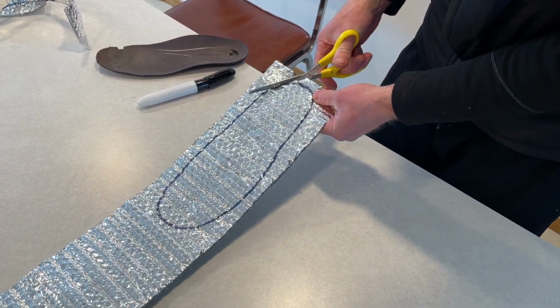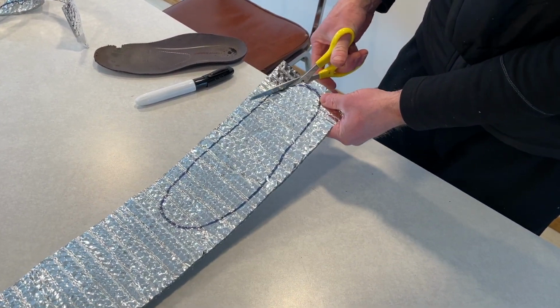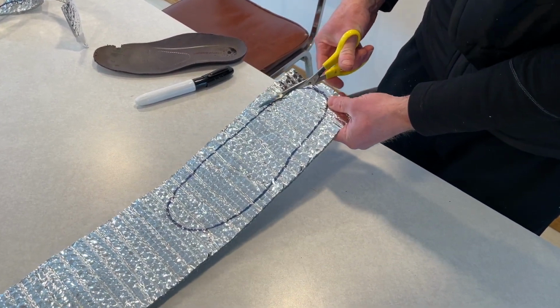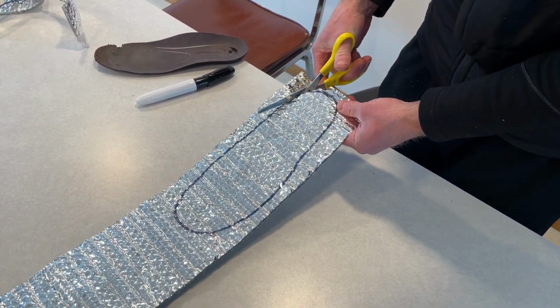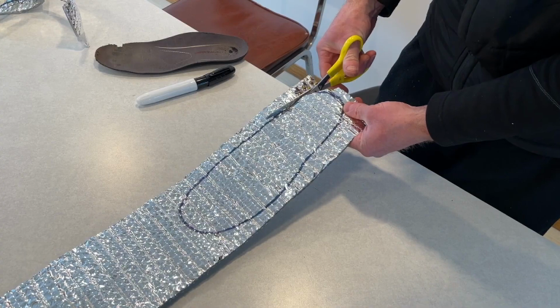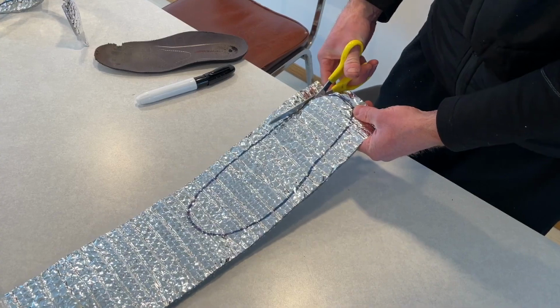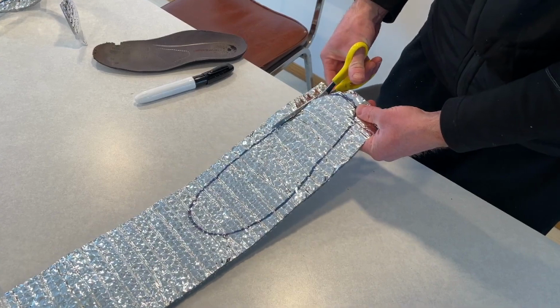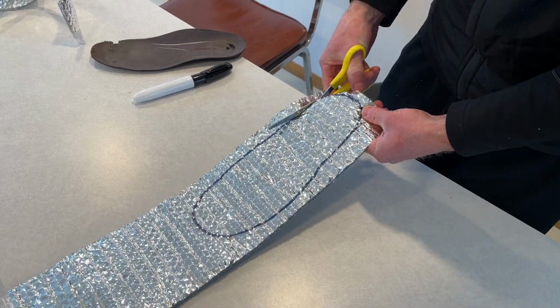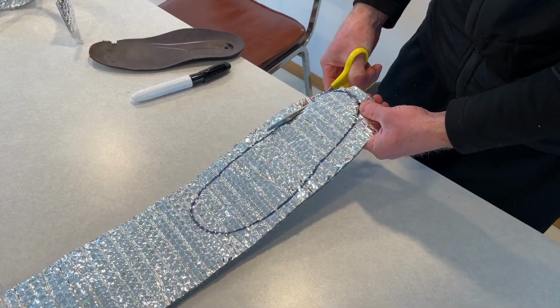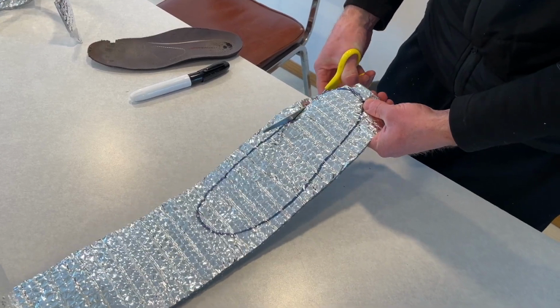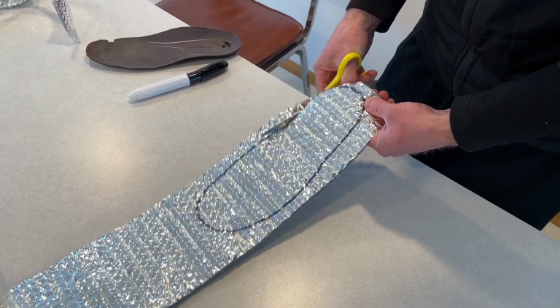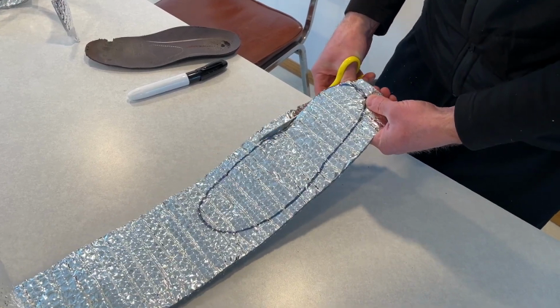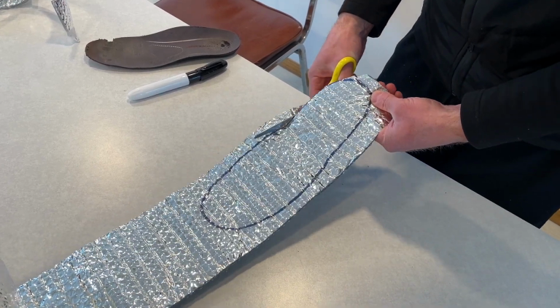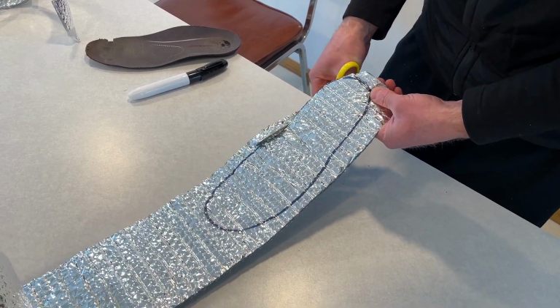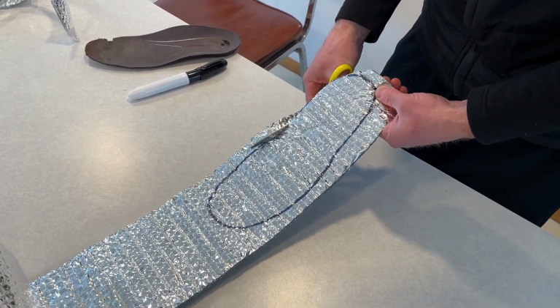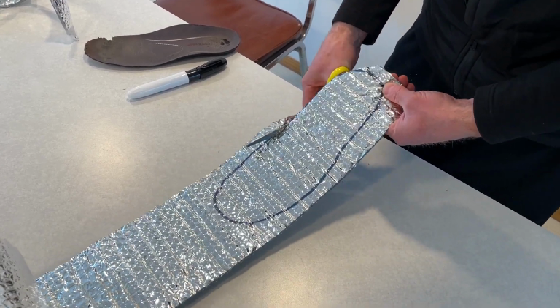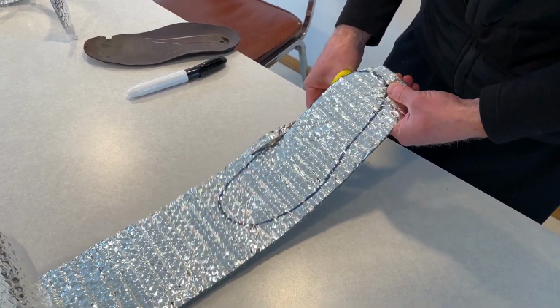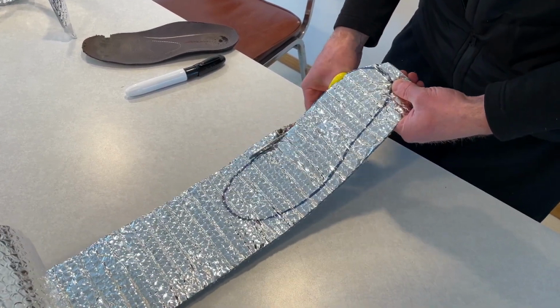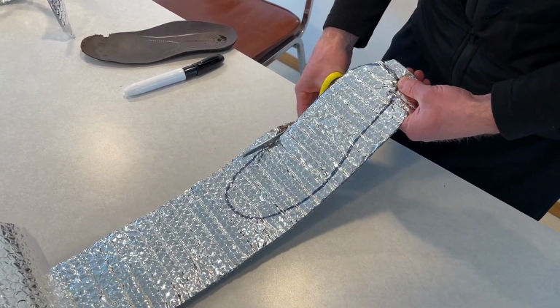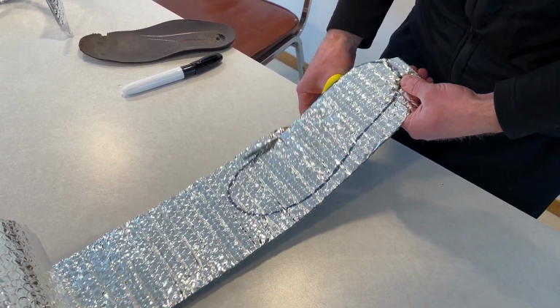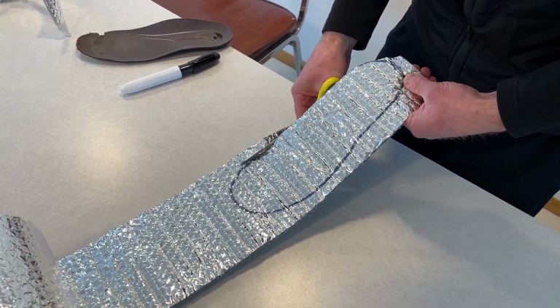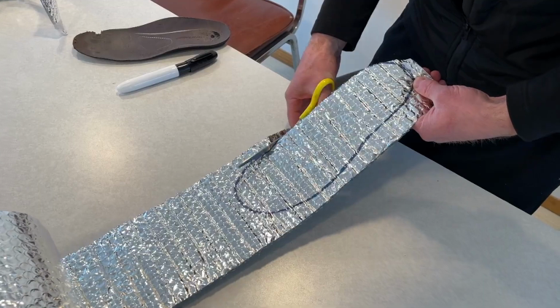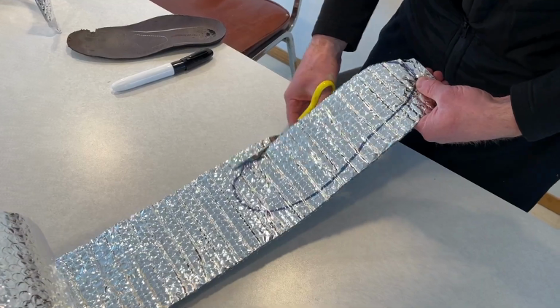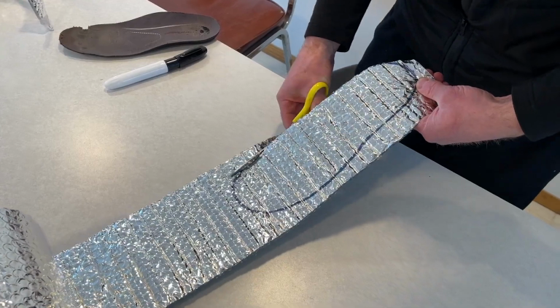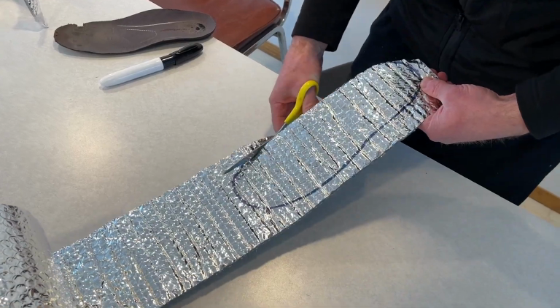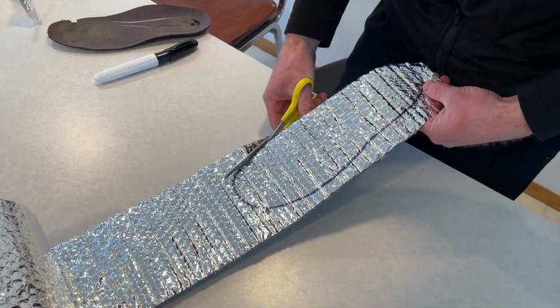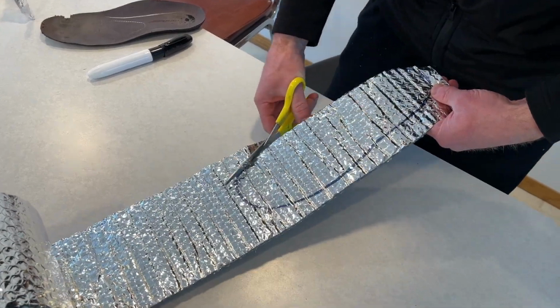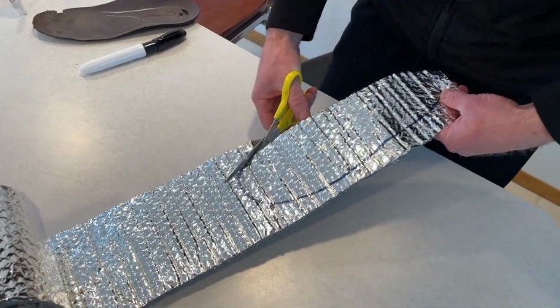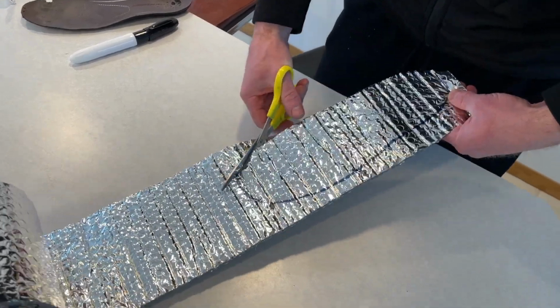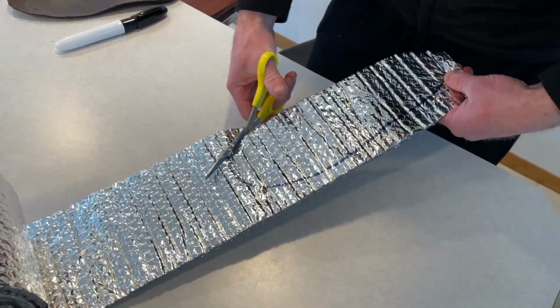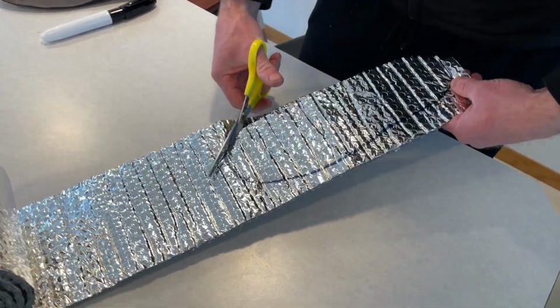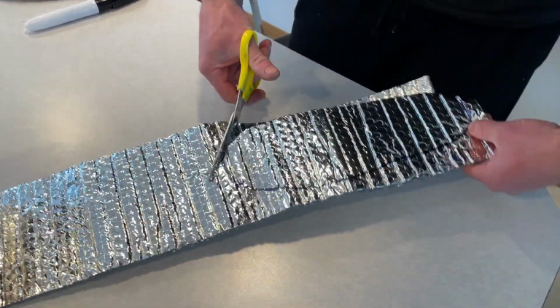The air pockets in the bubble wrap will provide extra cushion and reduce heat transfer by conduction. The shiny surface will radiate heat back to your feet.